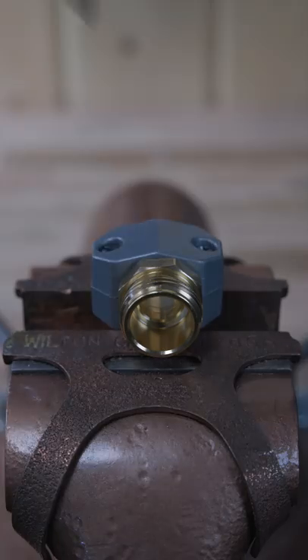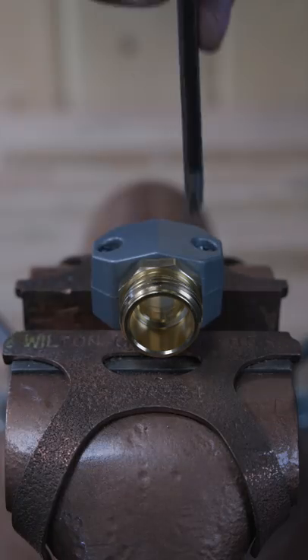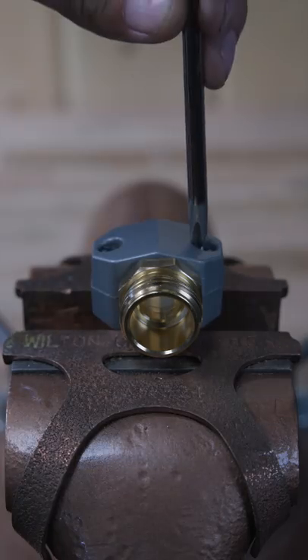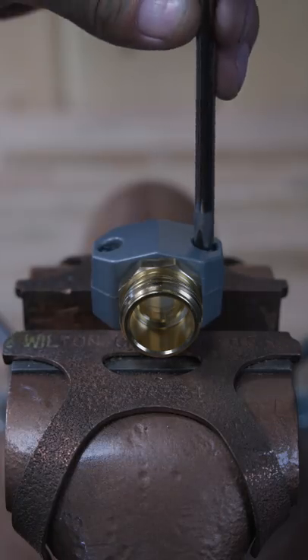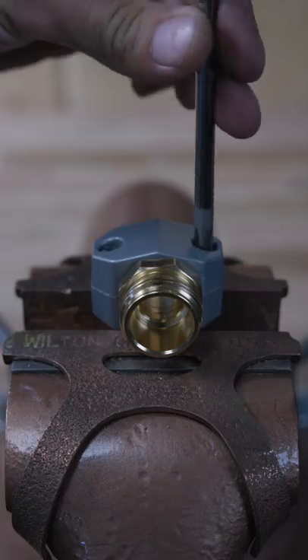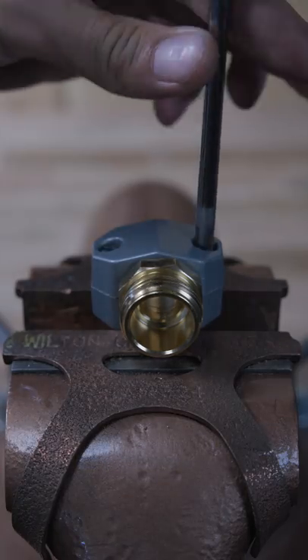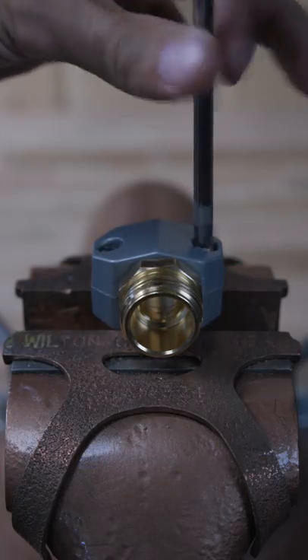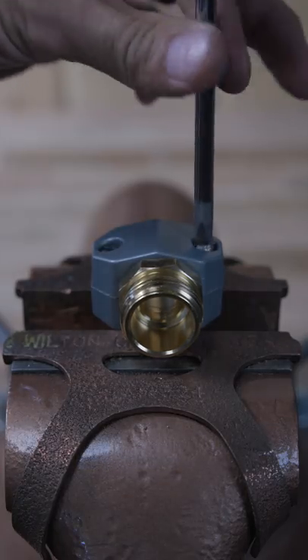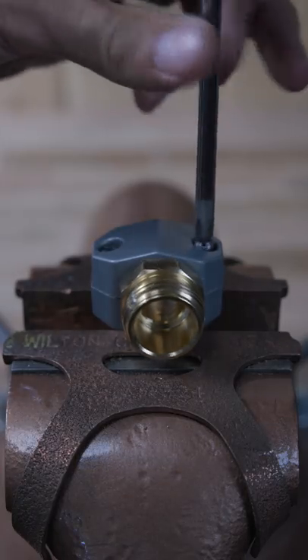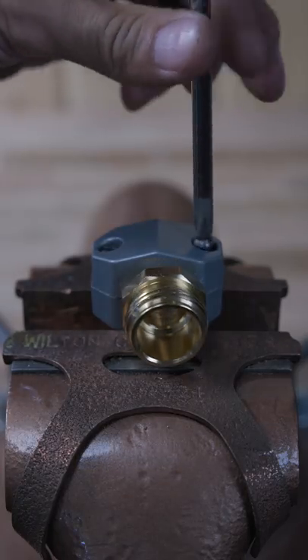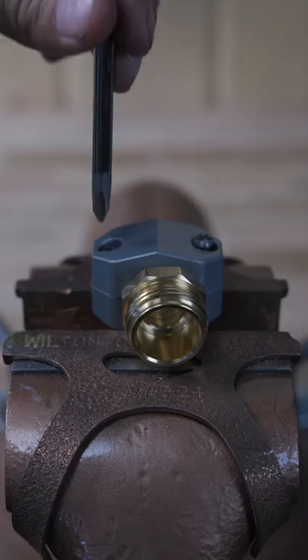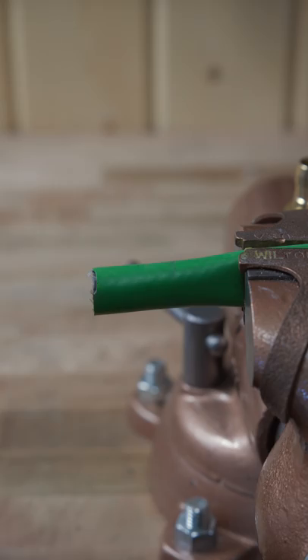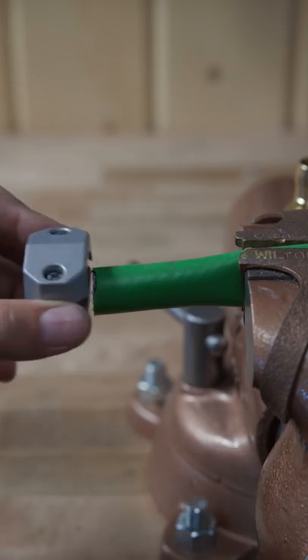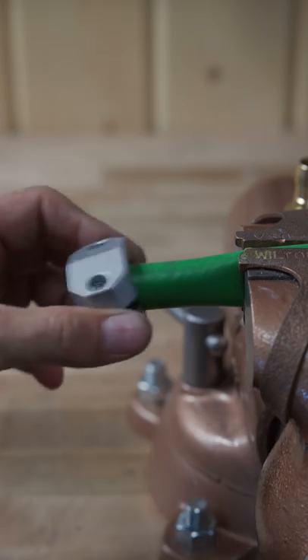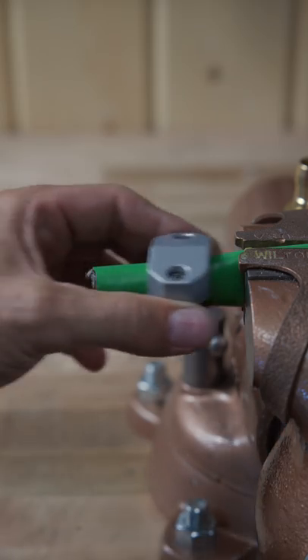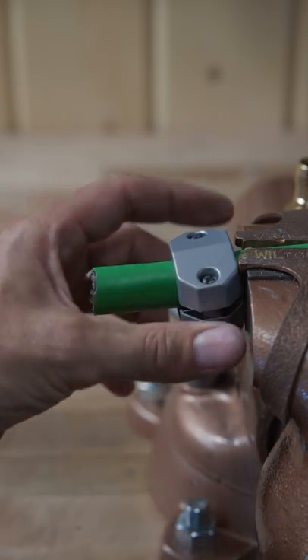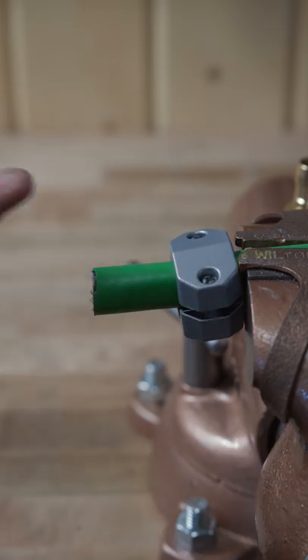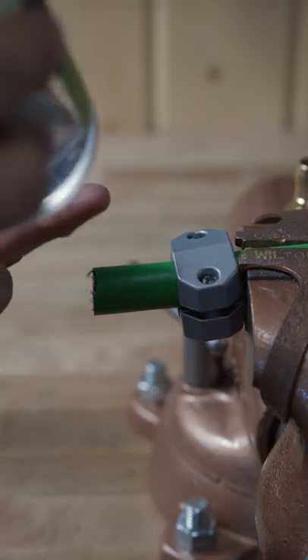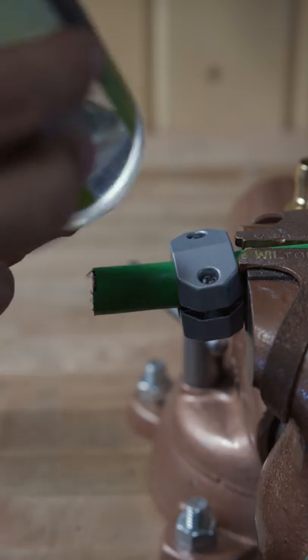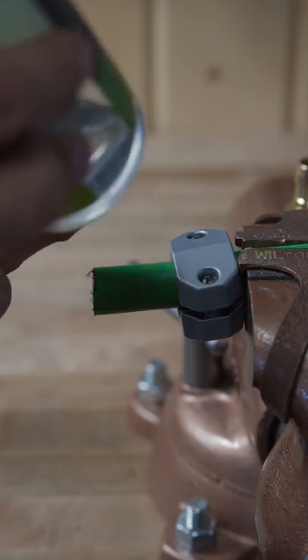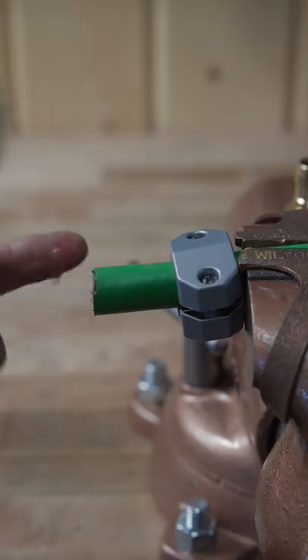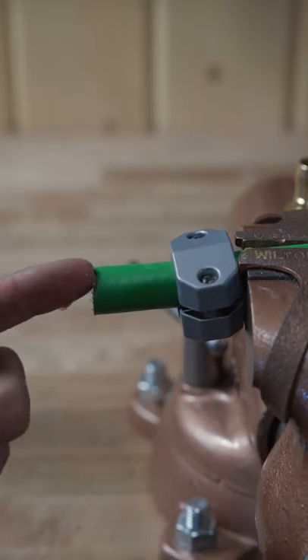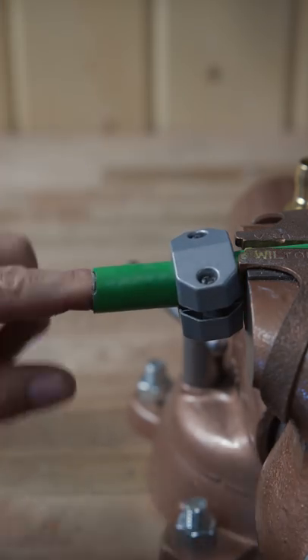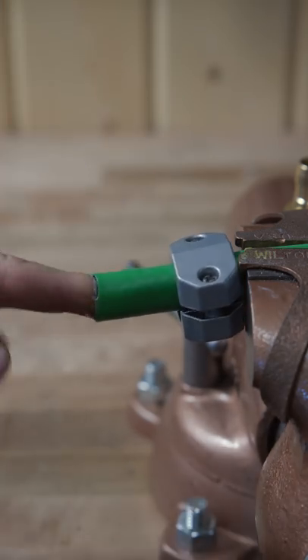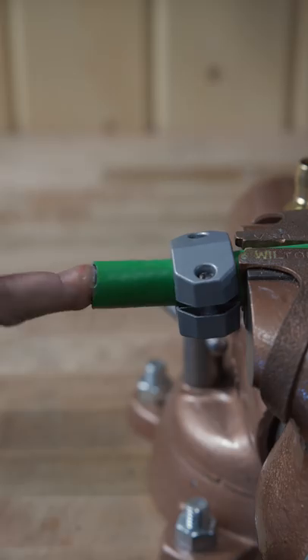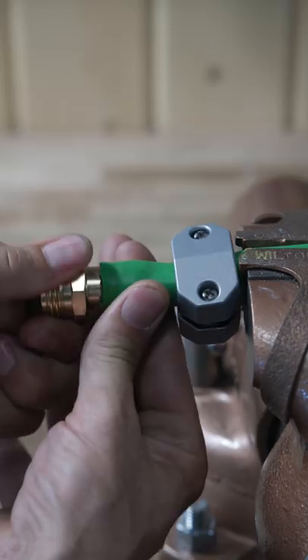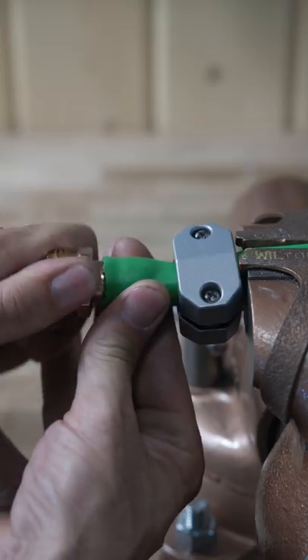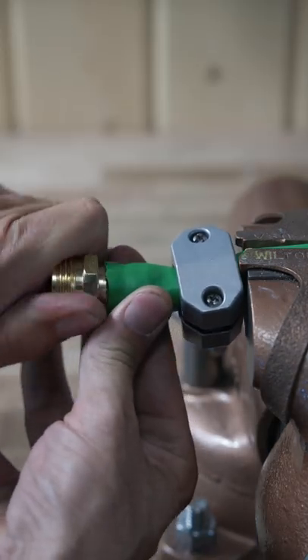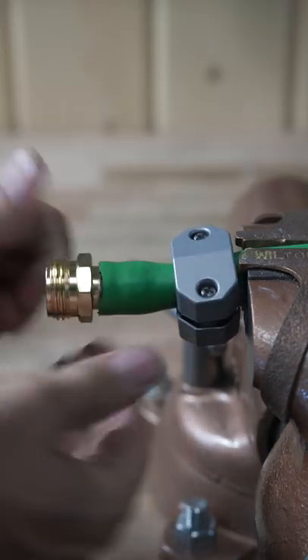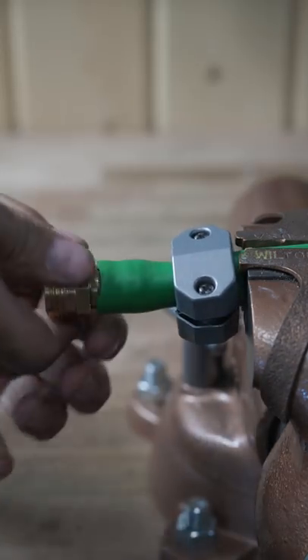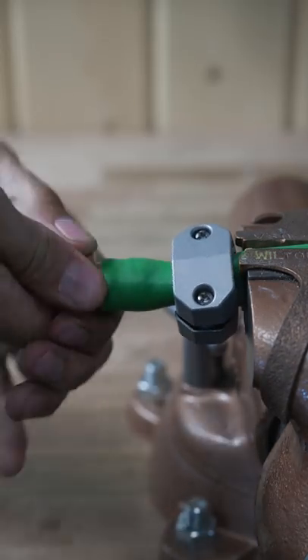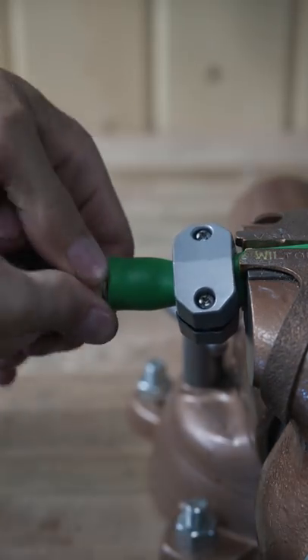Loosen both number two Phillips screws about four revolutions each. Put the clamshell on first. Apply a small amount of liquid soap to your finger, on the inside of the hose as well as the repair coupler.